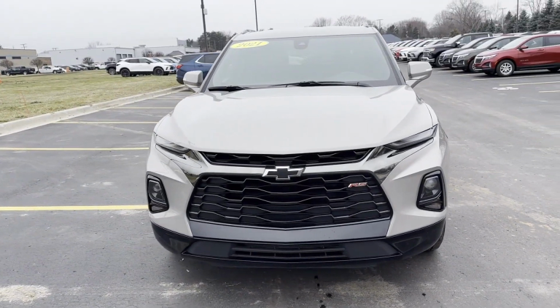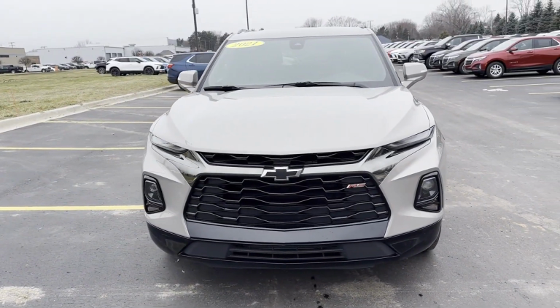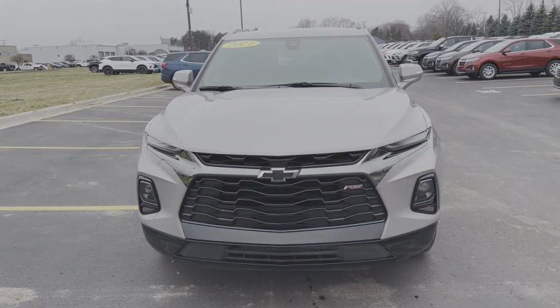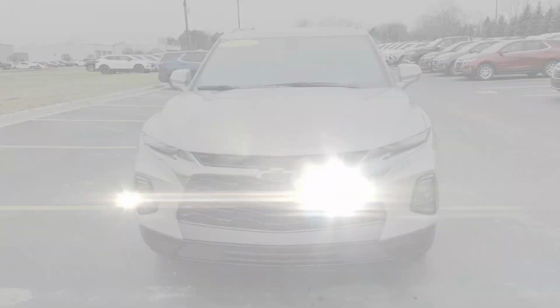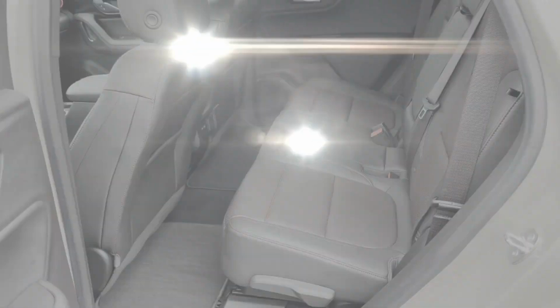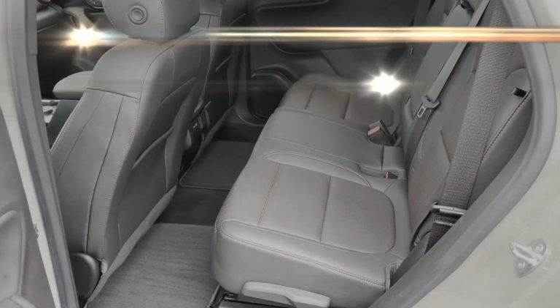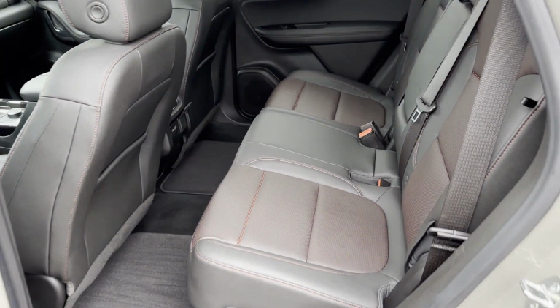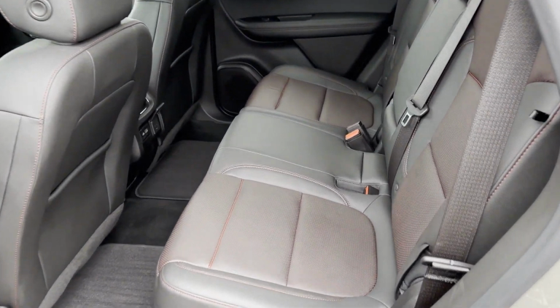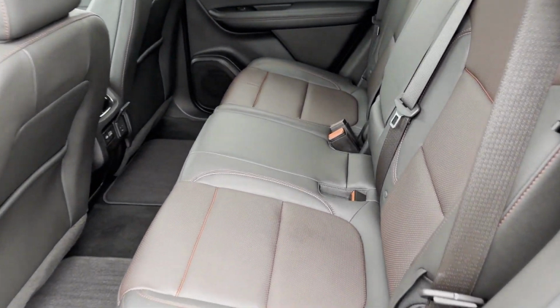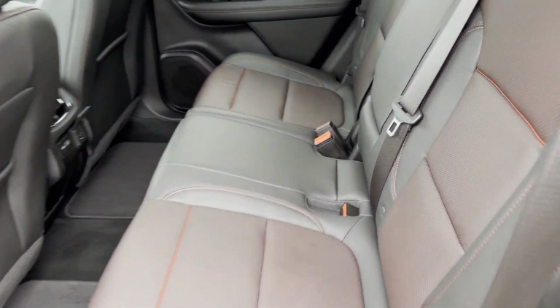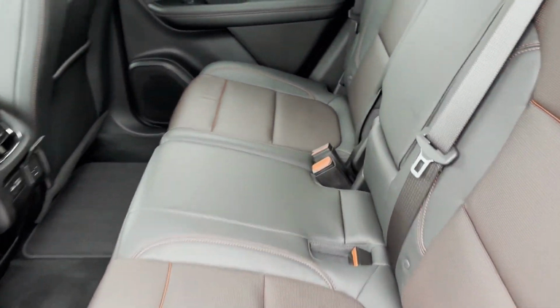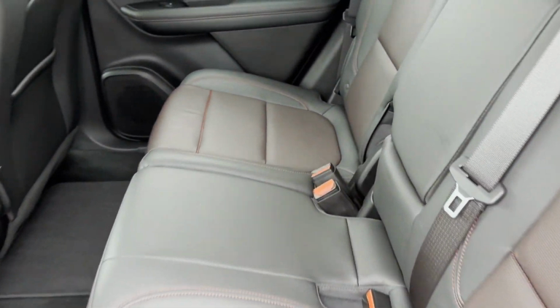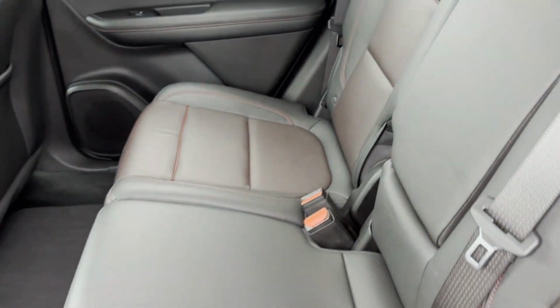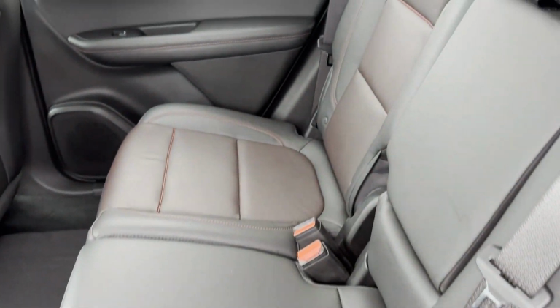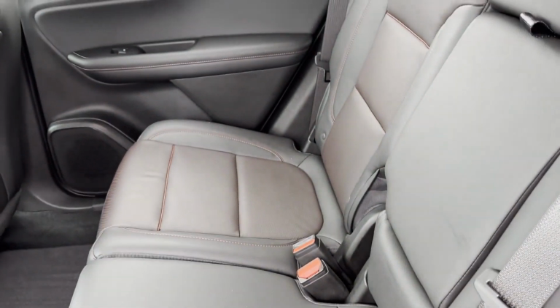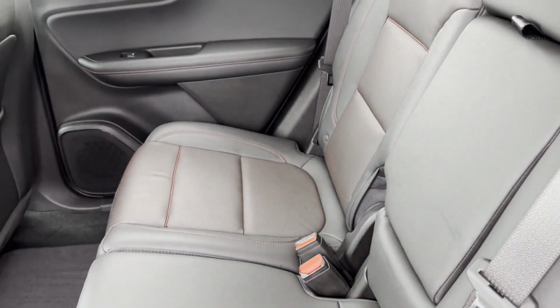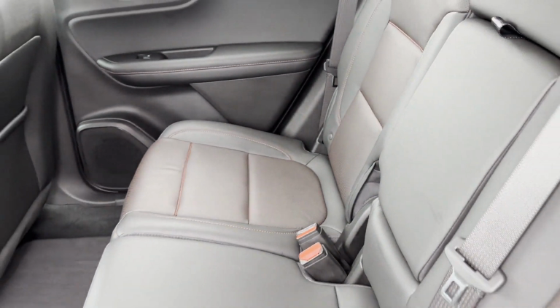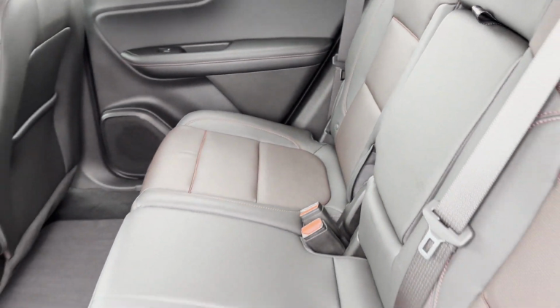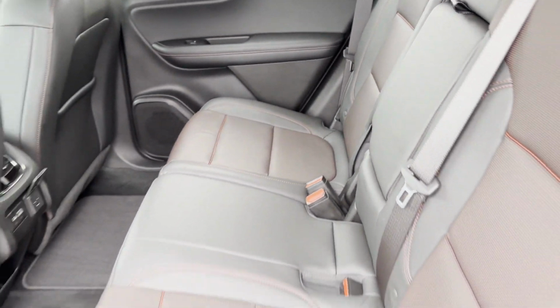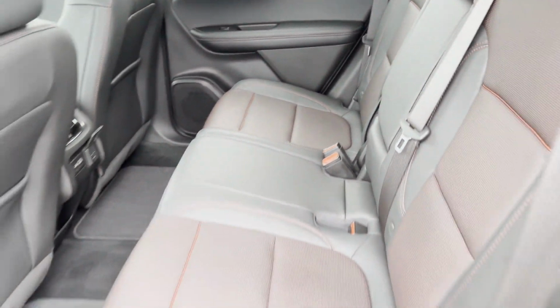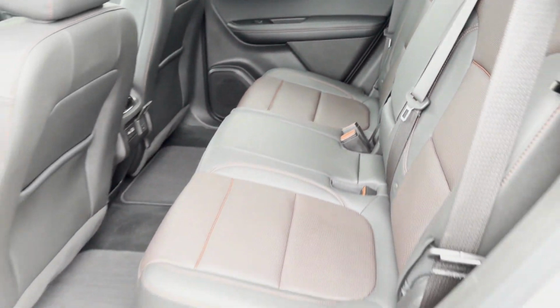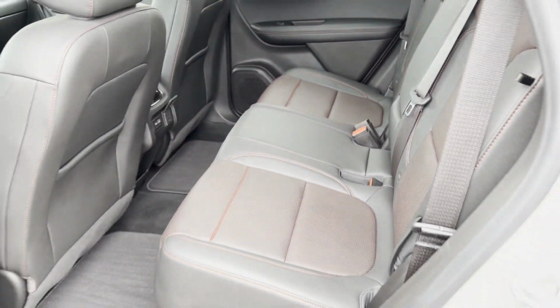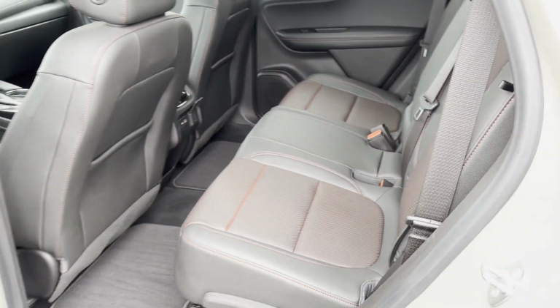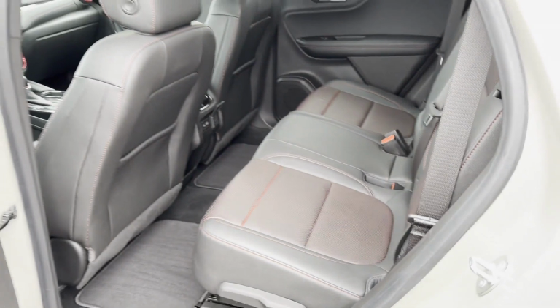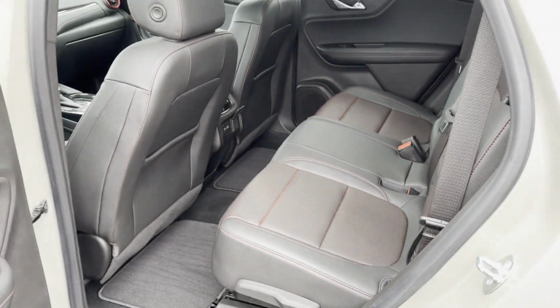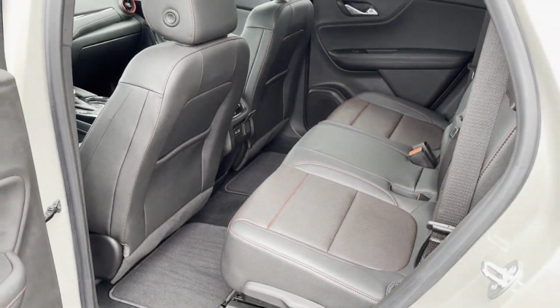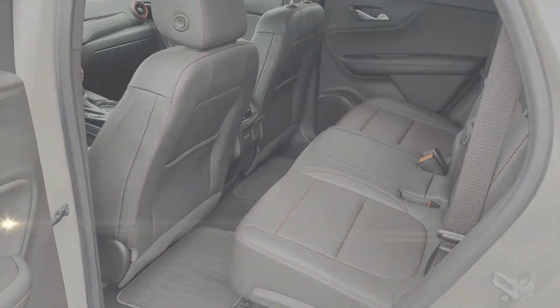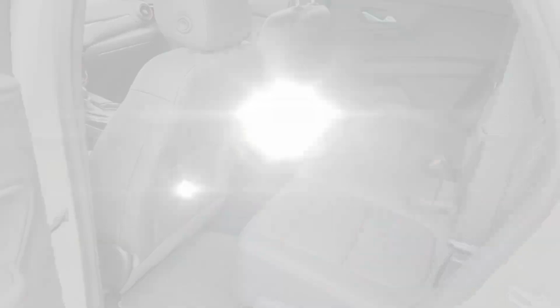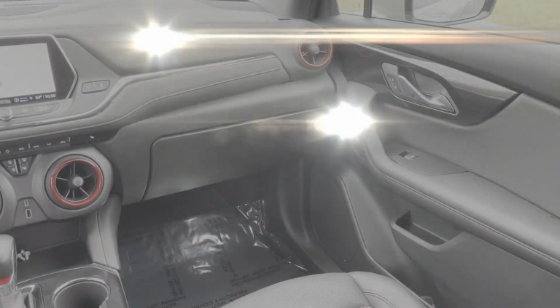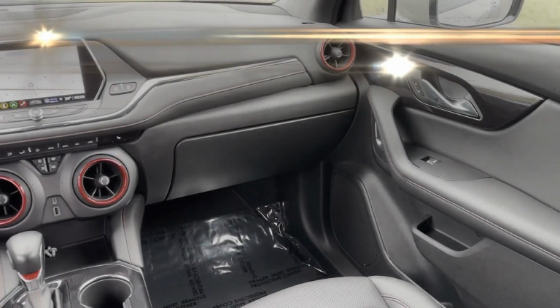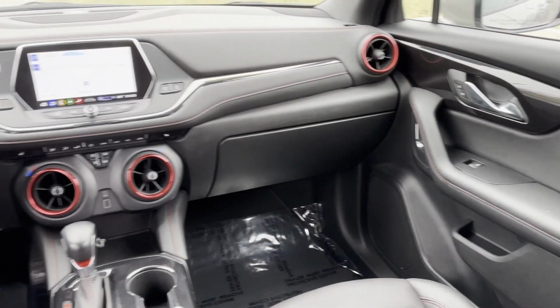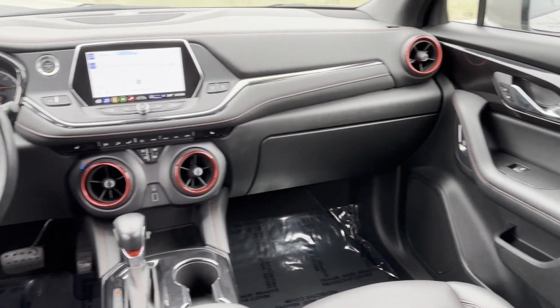Blind spot monitor, parking aid sensor, heated side view mirrors, leather seats, backup camera, tinted windows, and power driver seat.